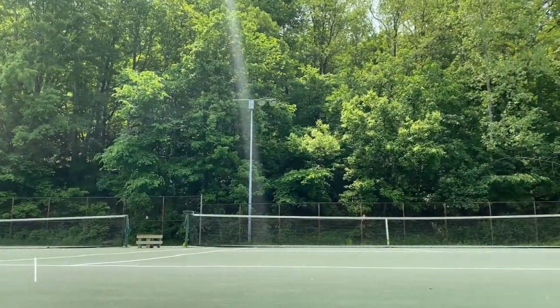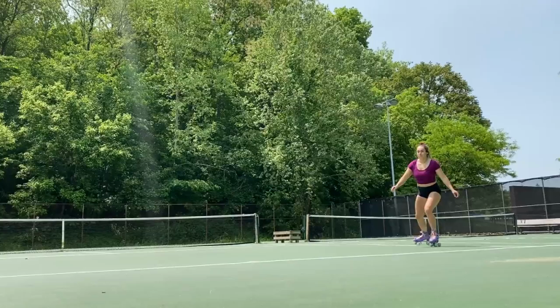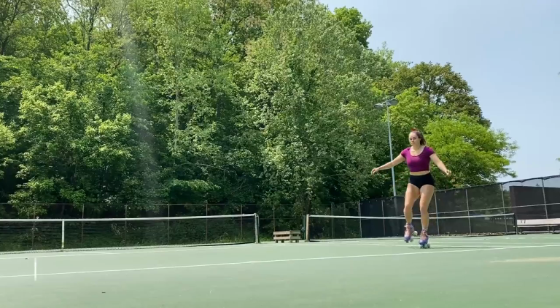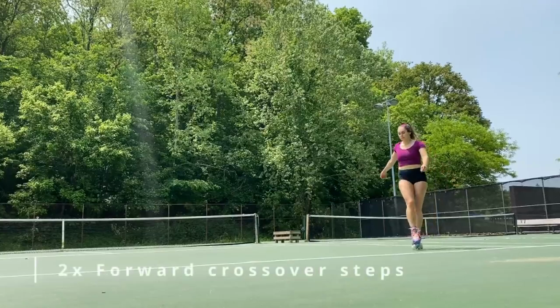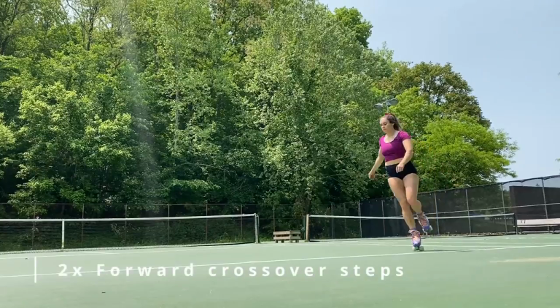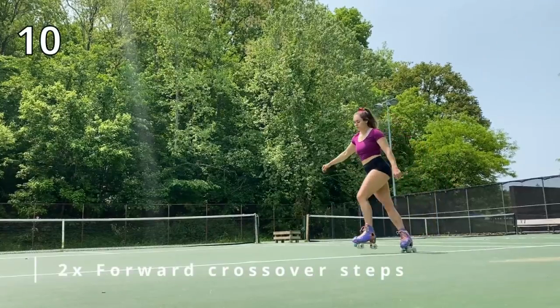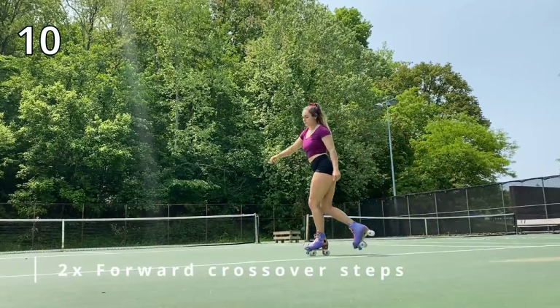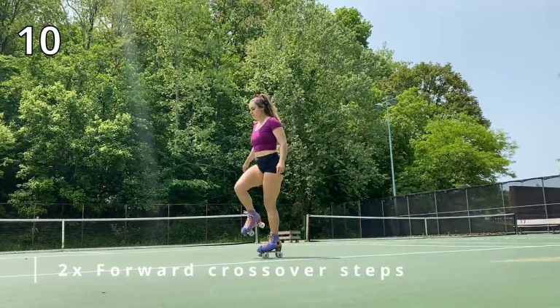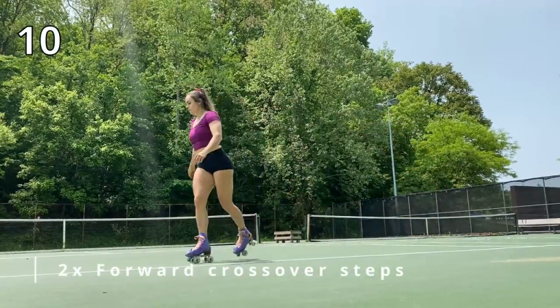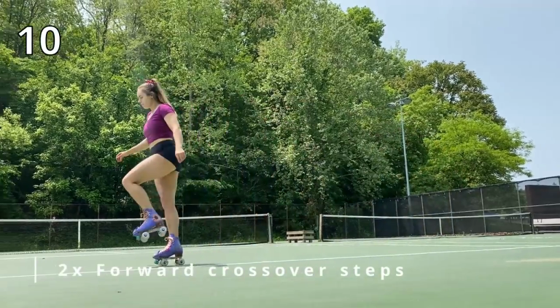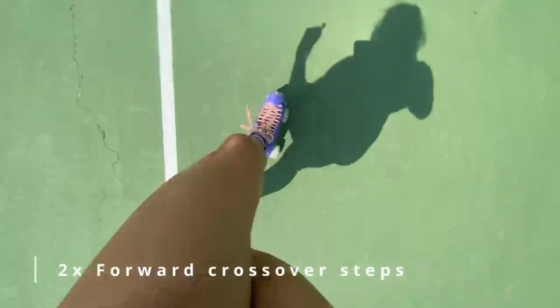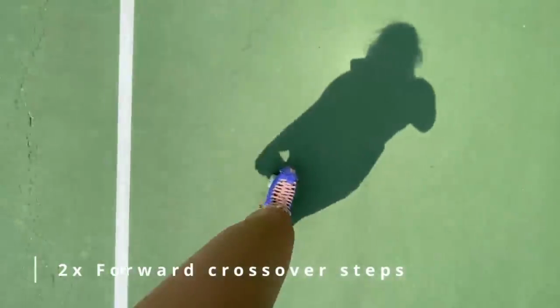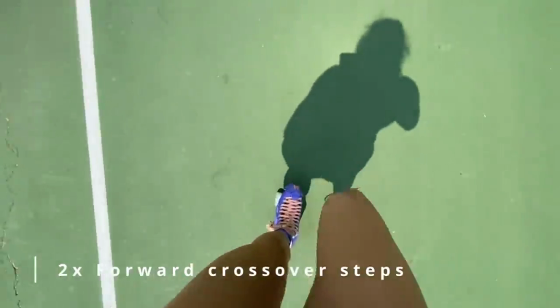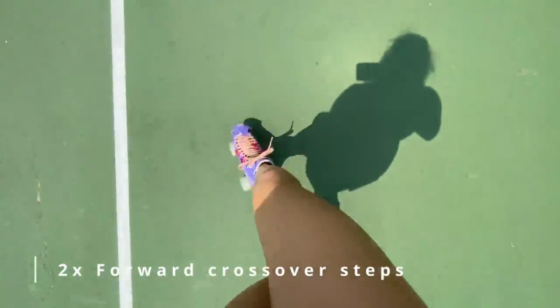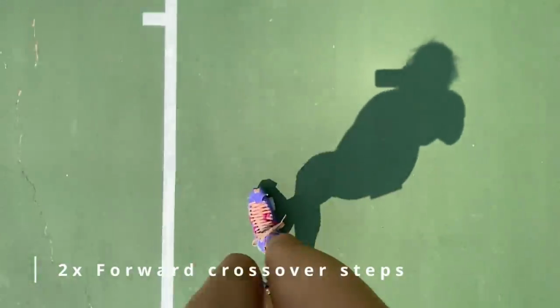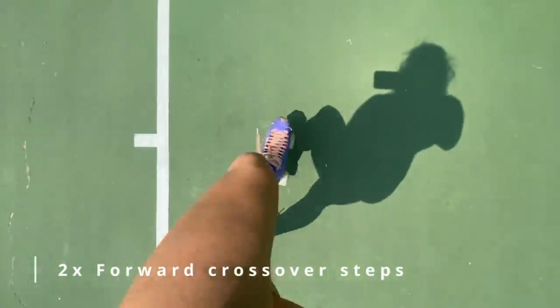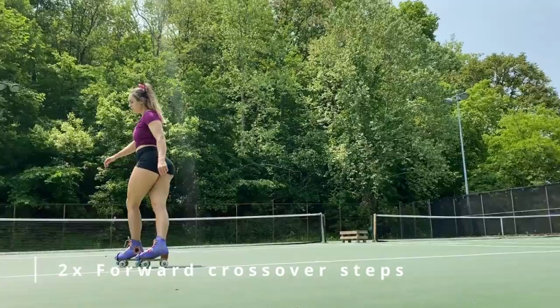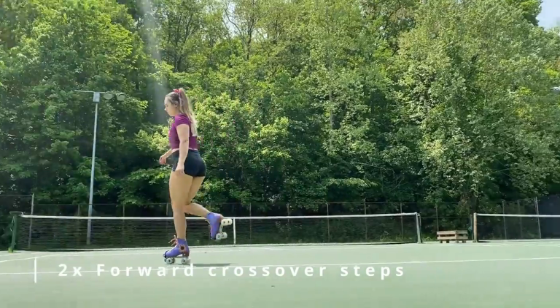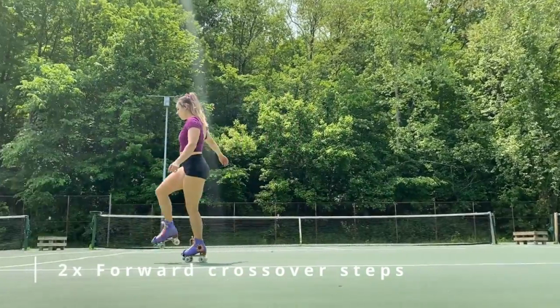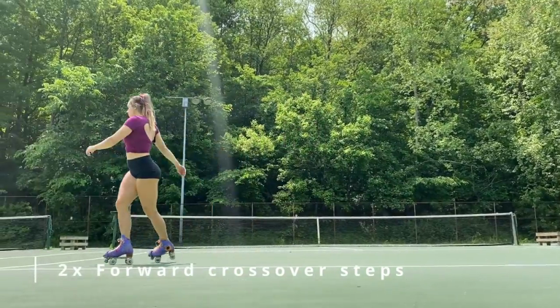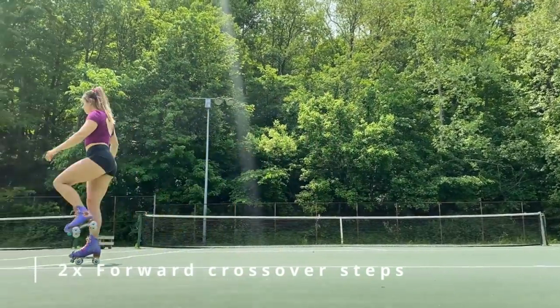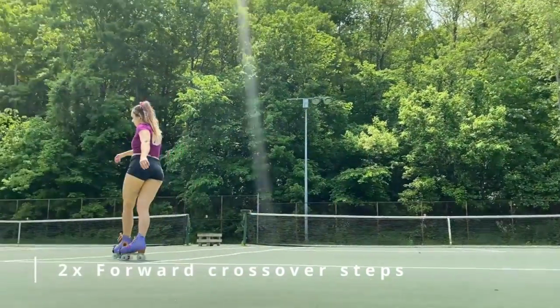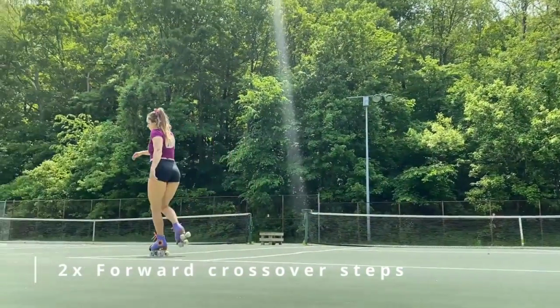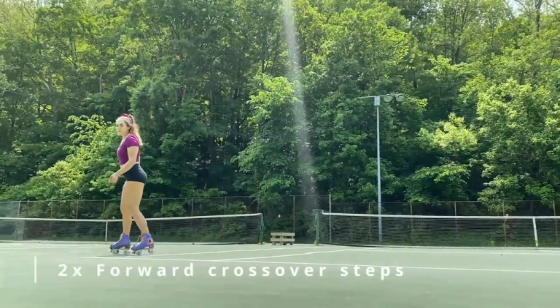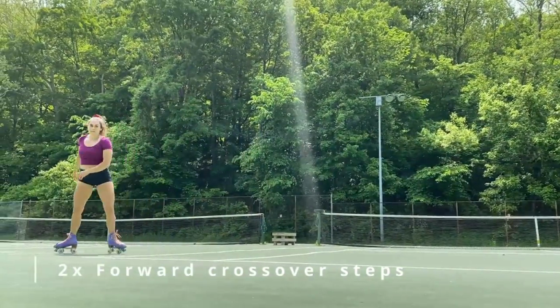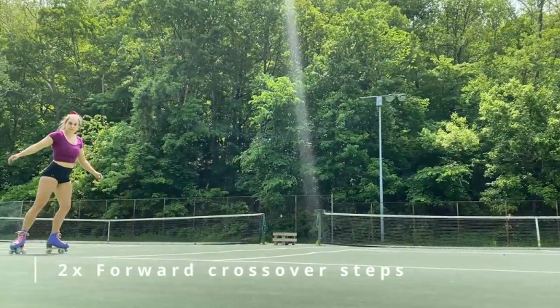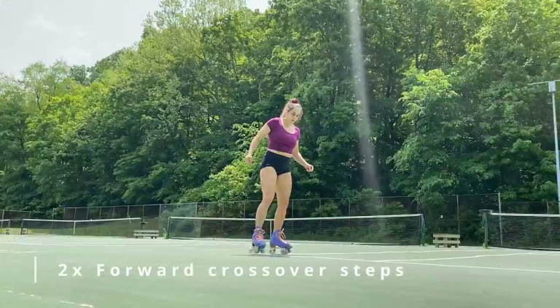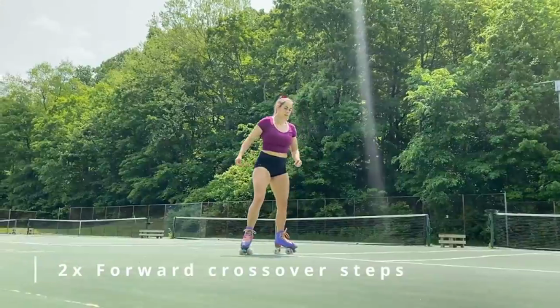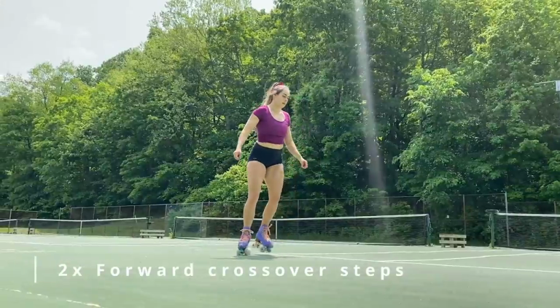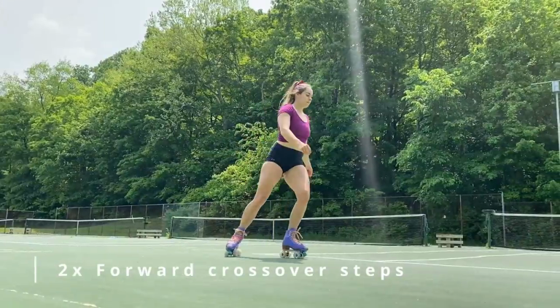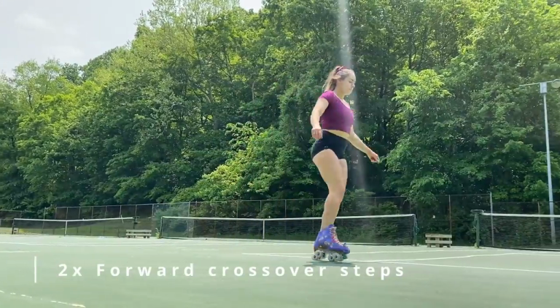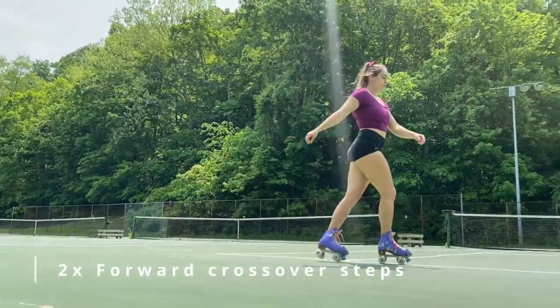Go ahead and turn around. Our next move is crossover steps. You can always do your first pass as small crossovers and then your second one as aggressive leaning crossovers if you want to spice it up a bit.